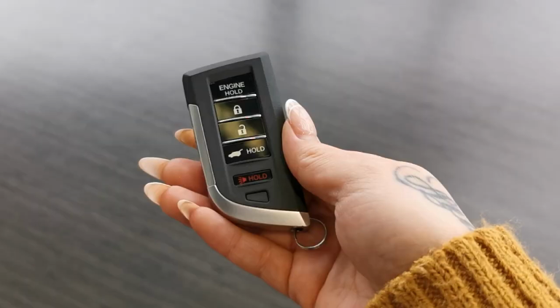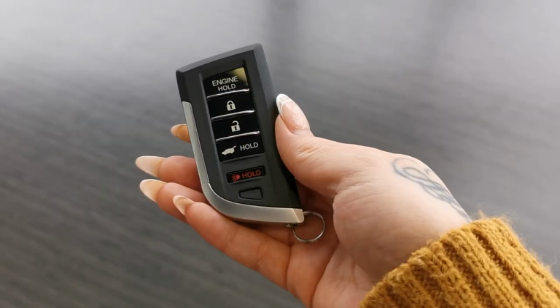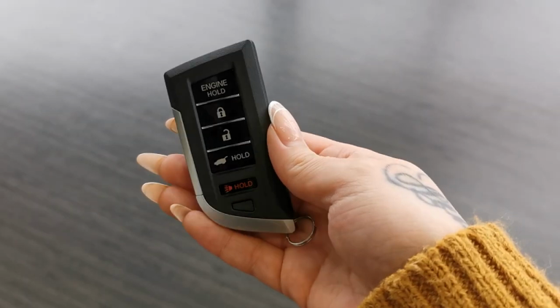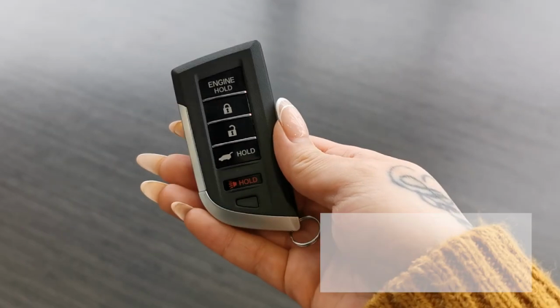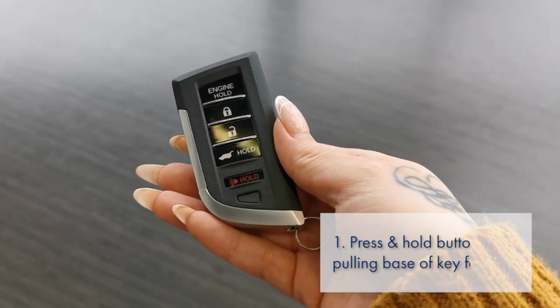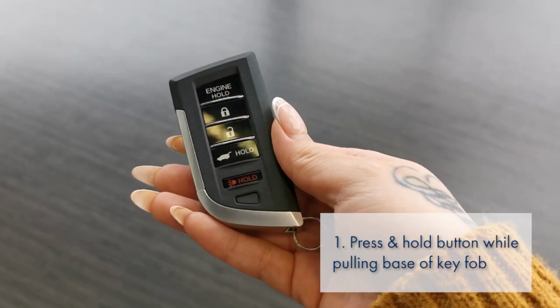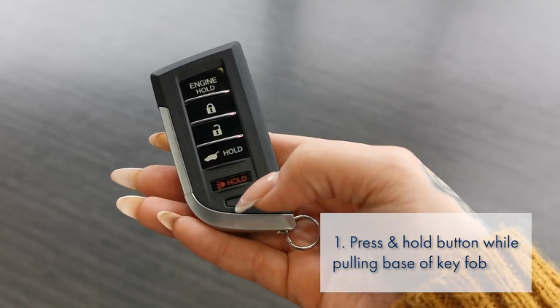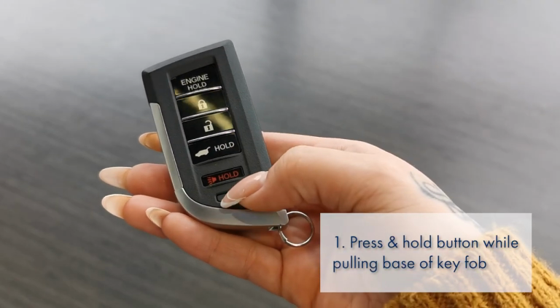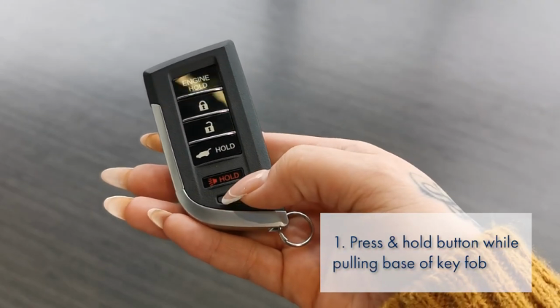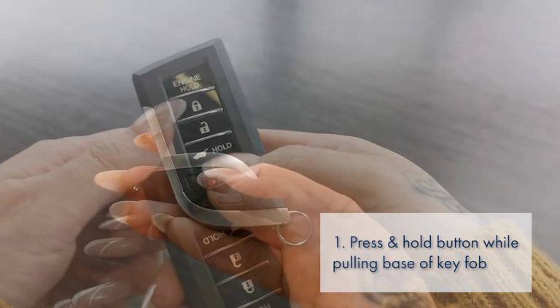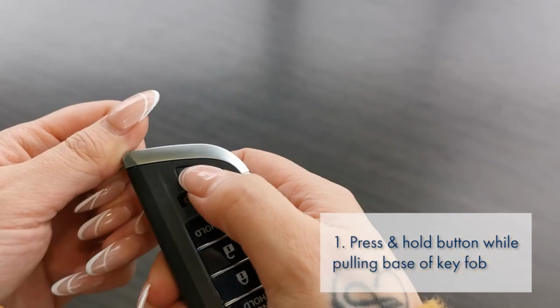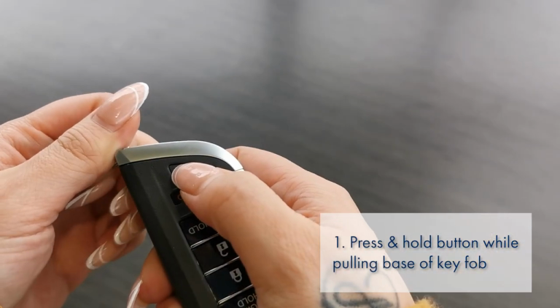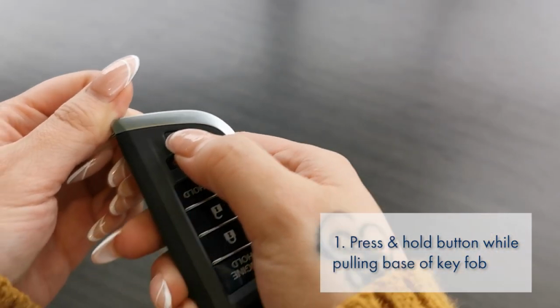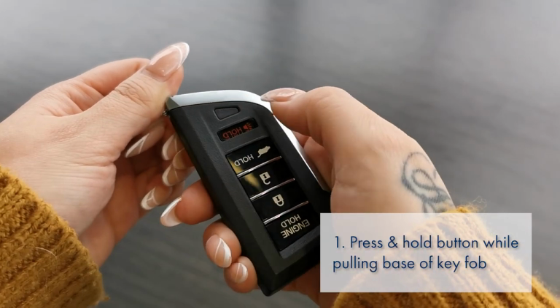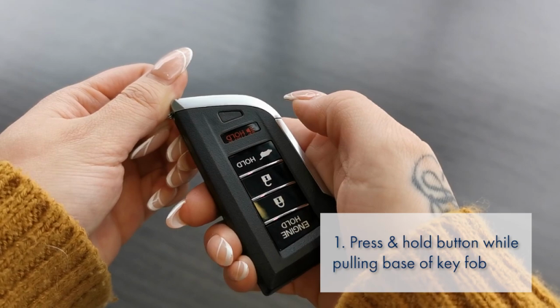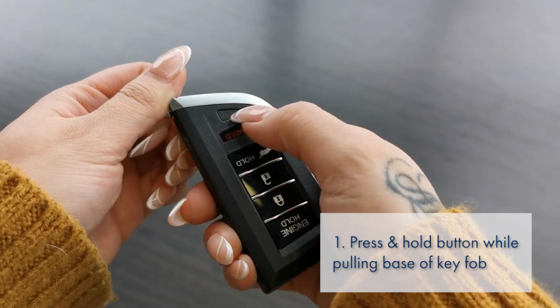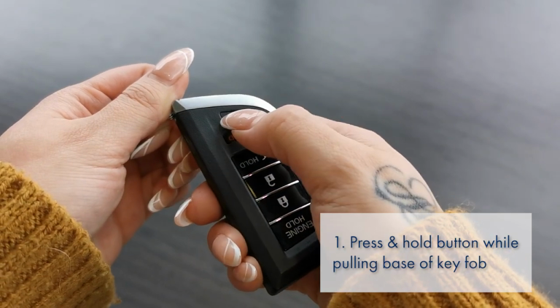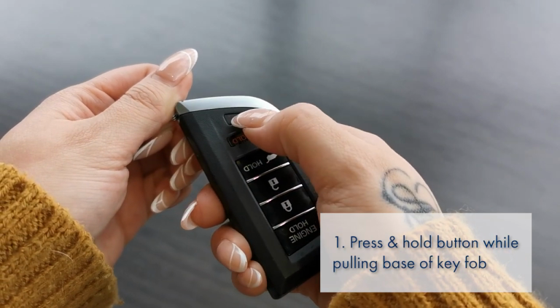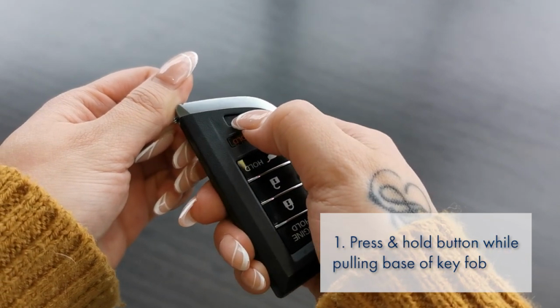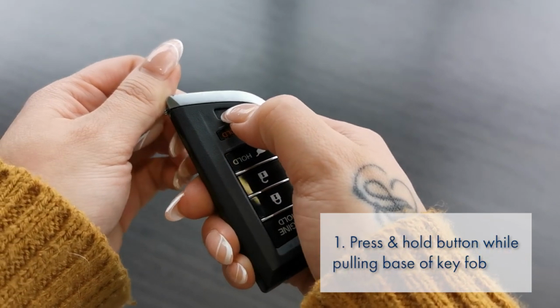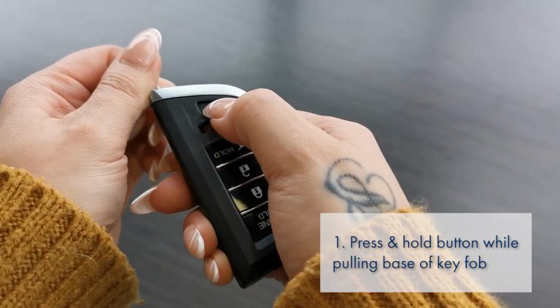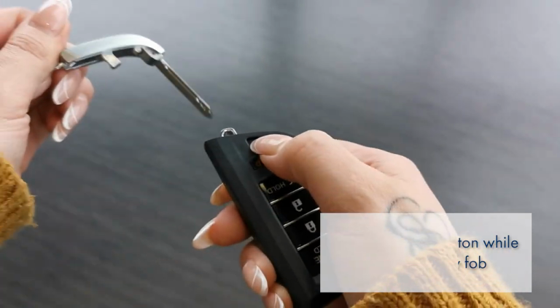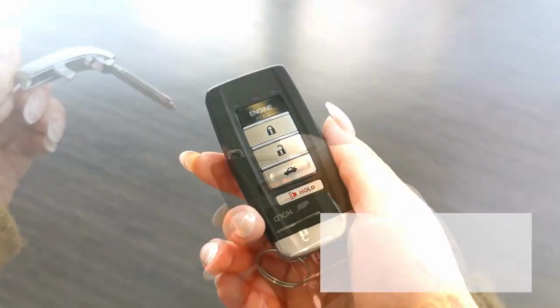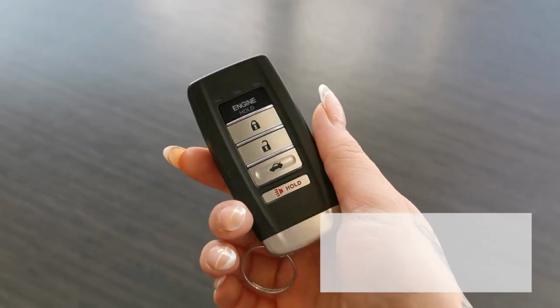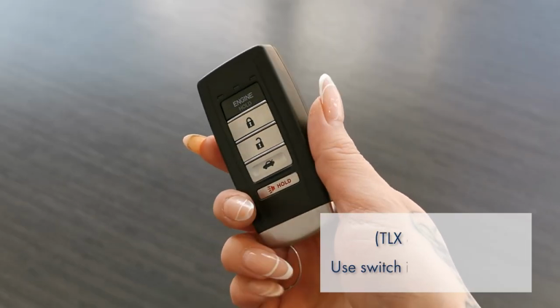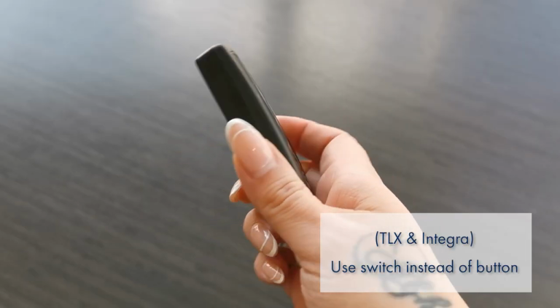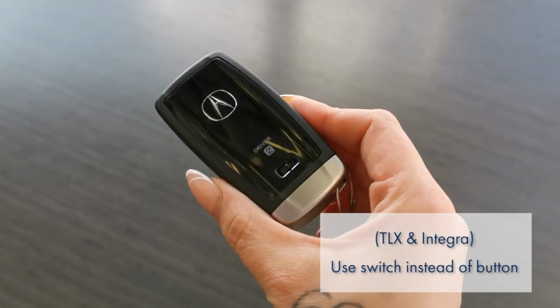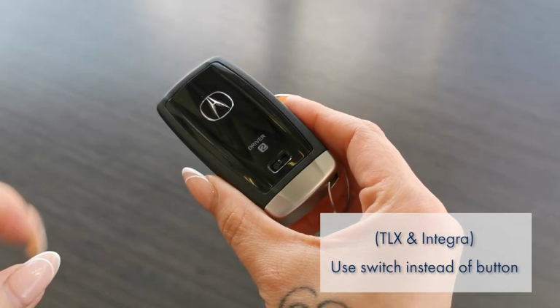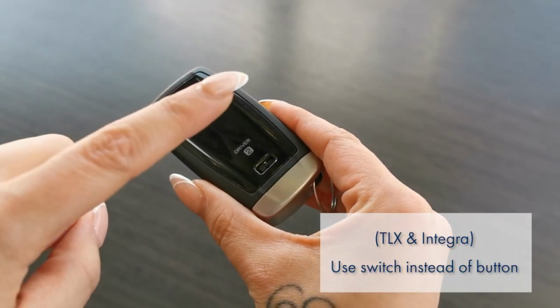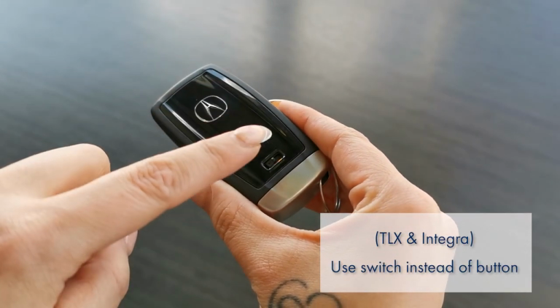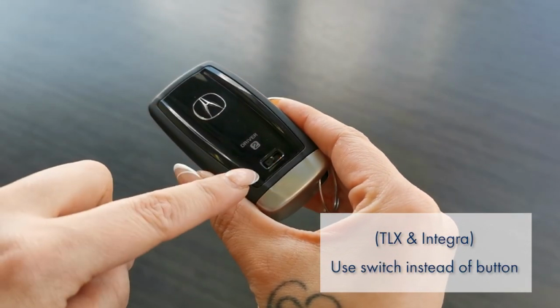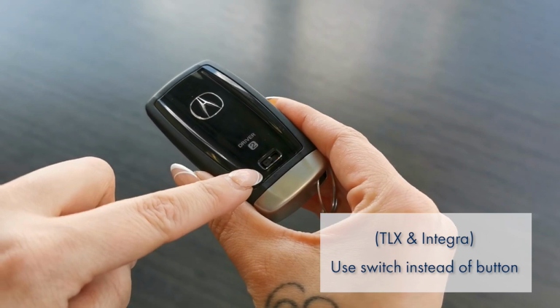To remove the old battery, start by pressing in the built-in button while pulling on the base of the key fob. The valet key will release. For the TLX and Integra, it will be a little switch instead.